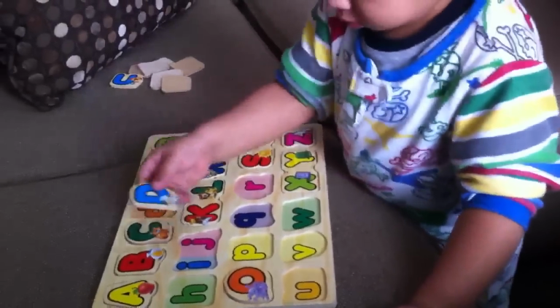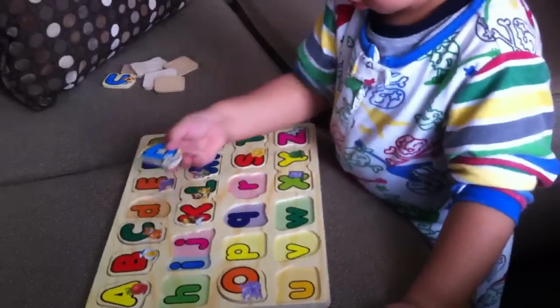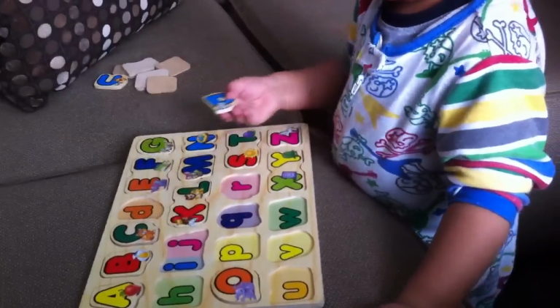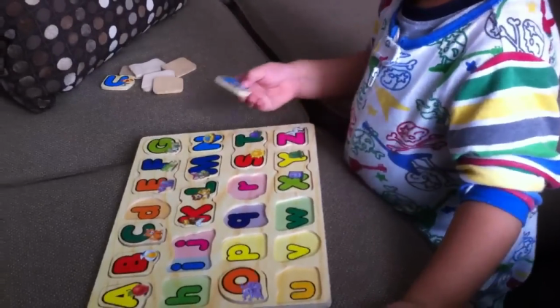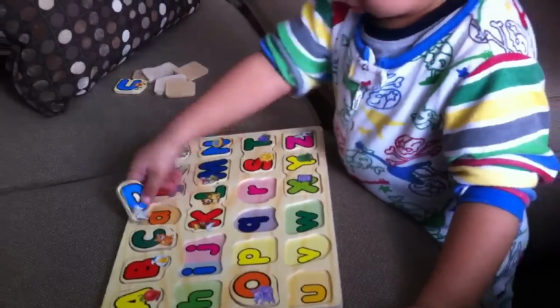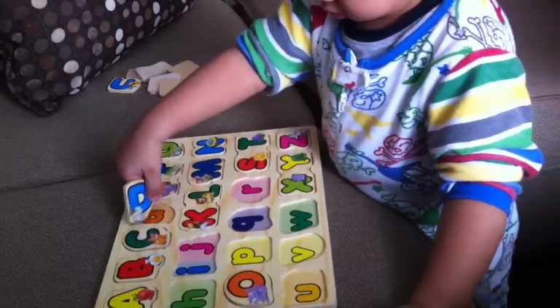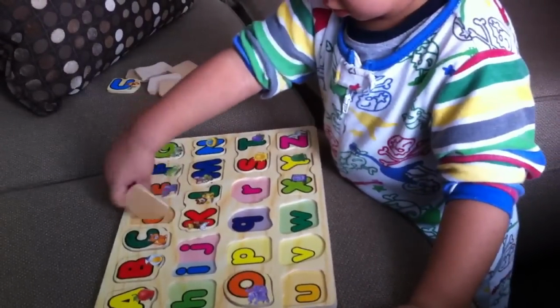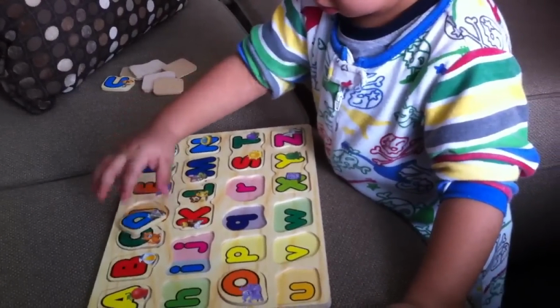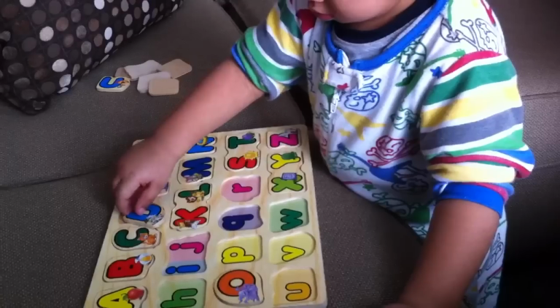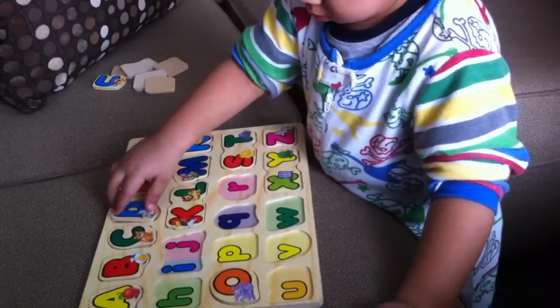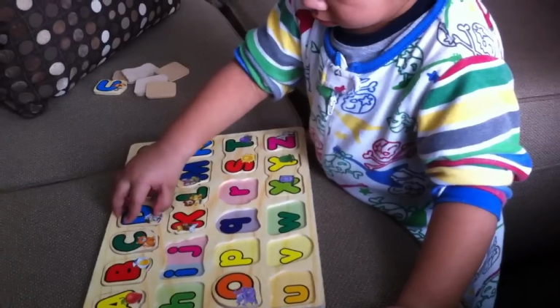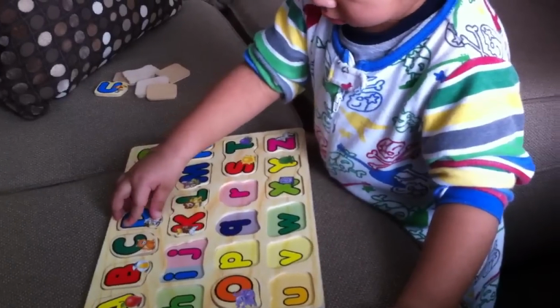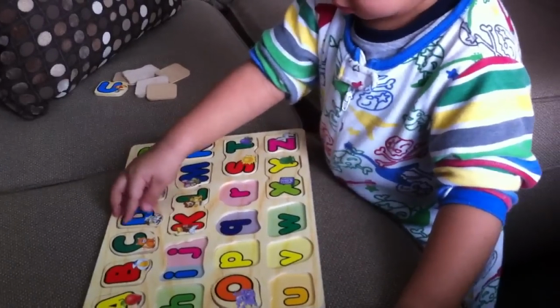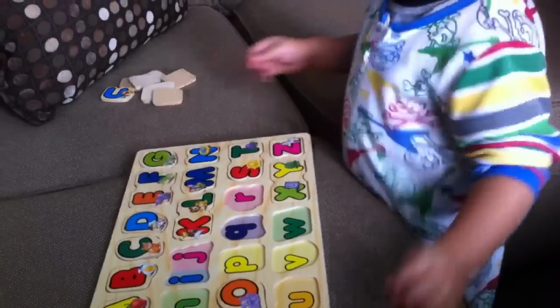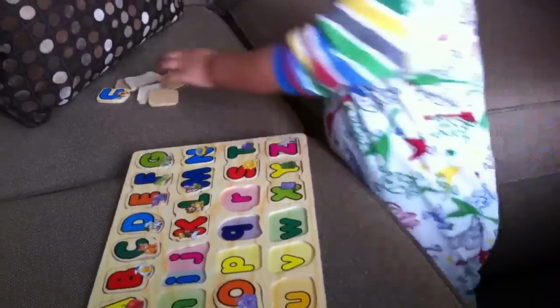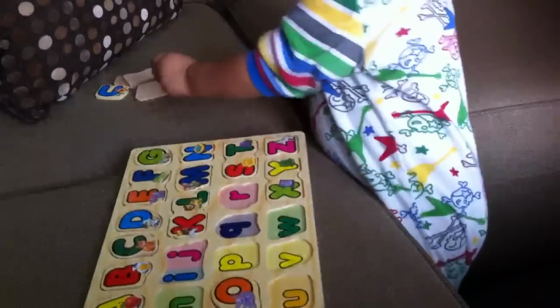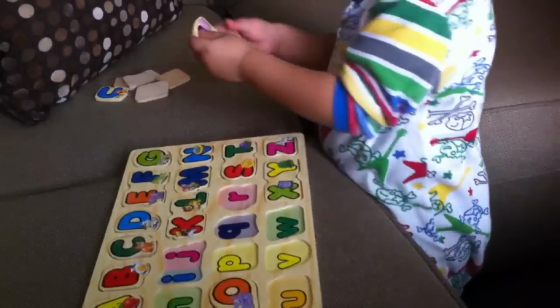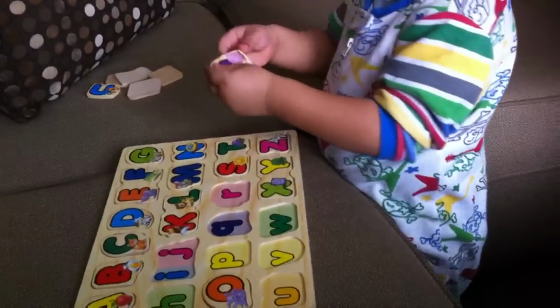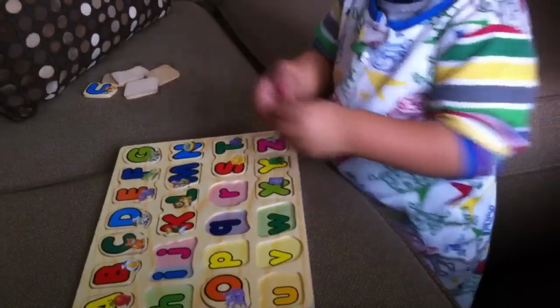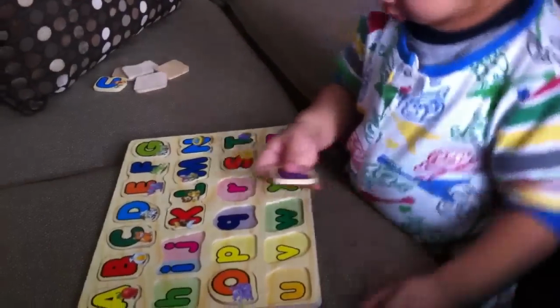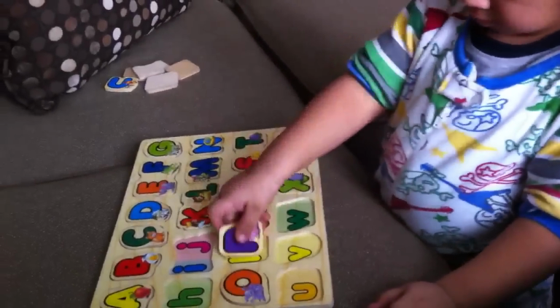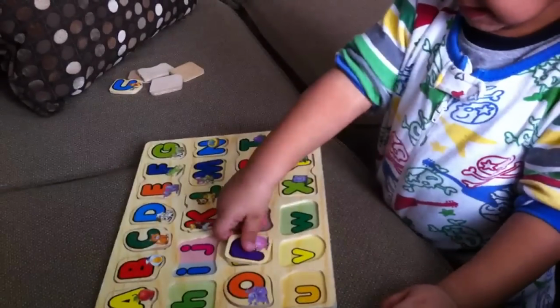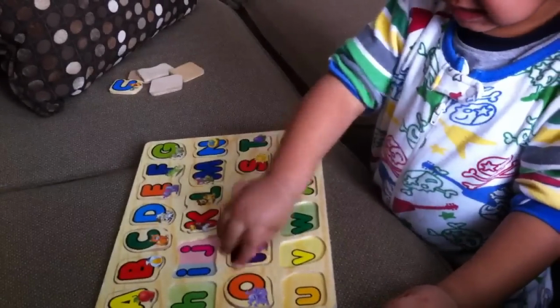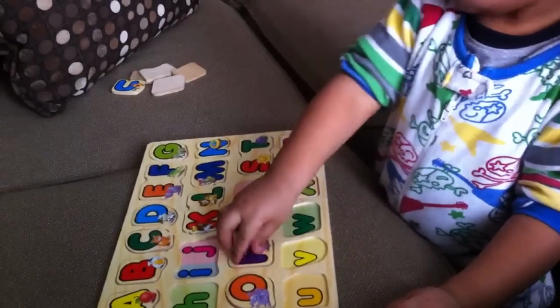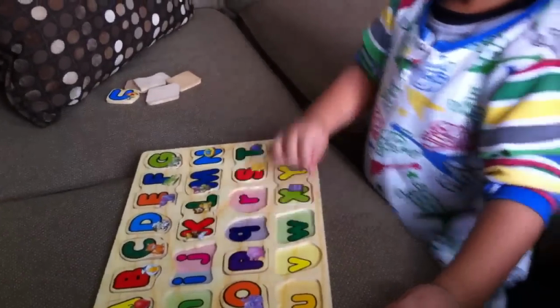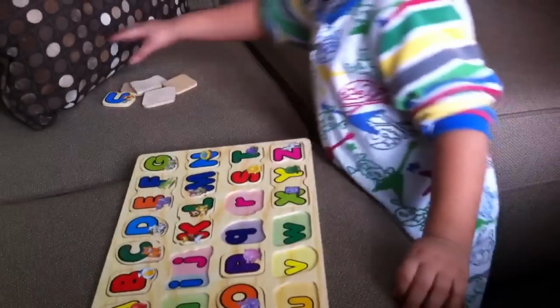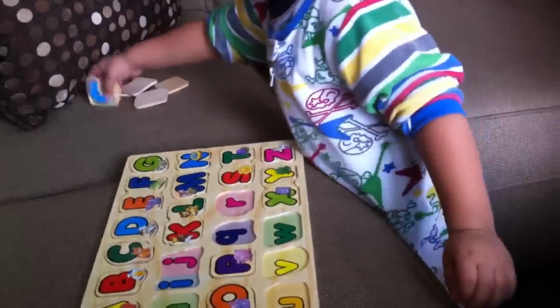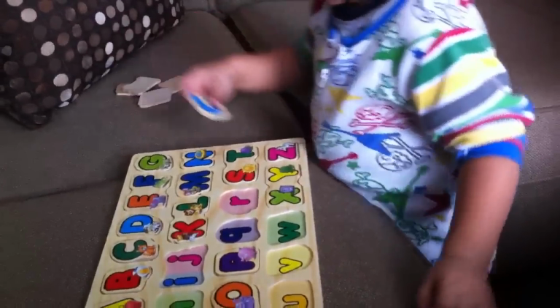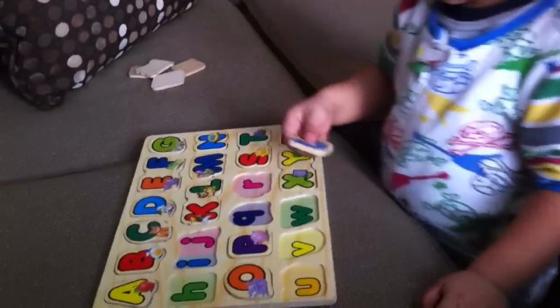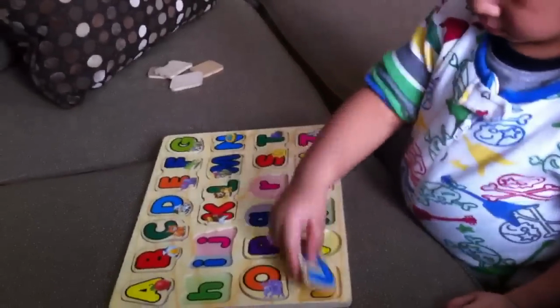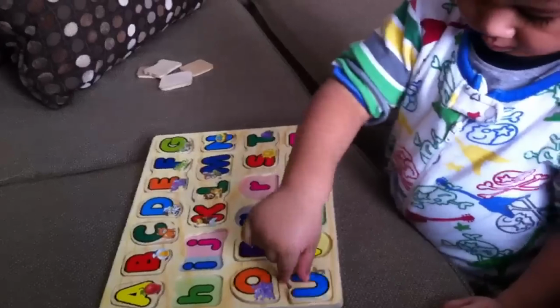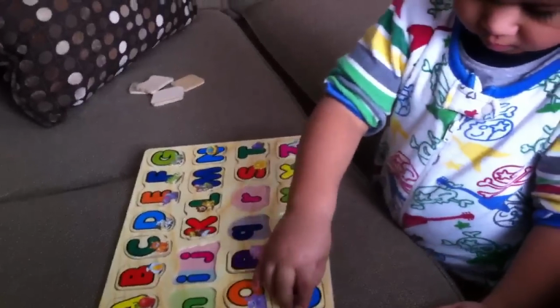D for dog. What does a dog do? Uh-huh. Good job. What letter is that? B. P. That's right. U for umbrella.